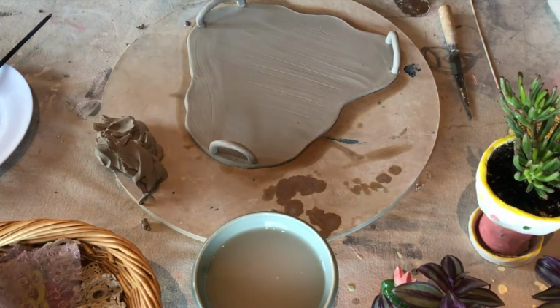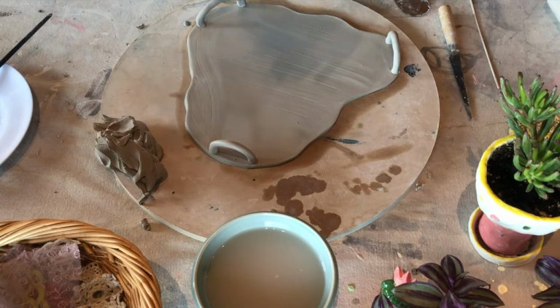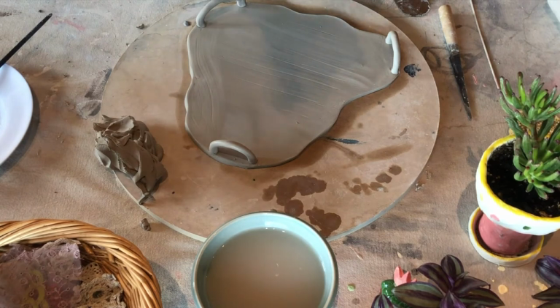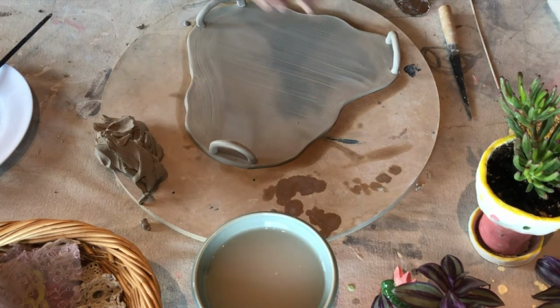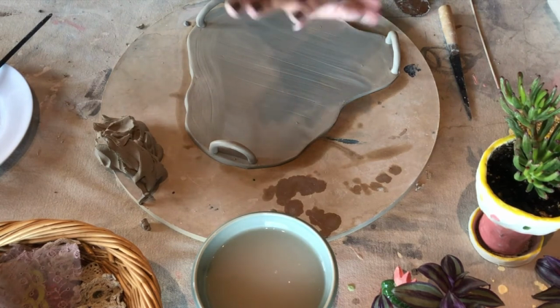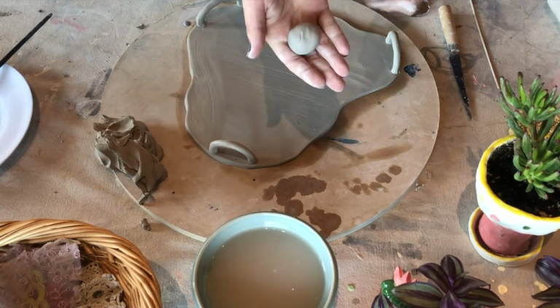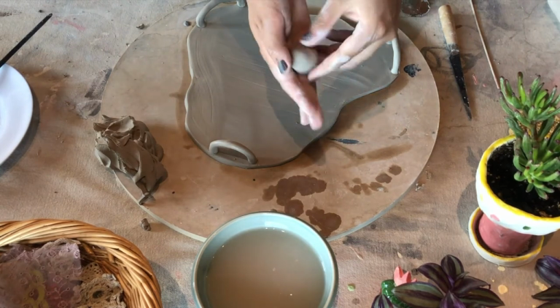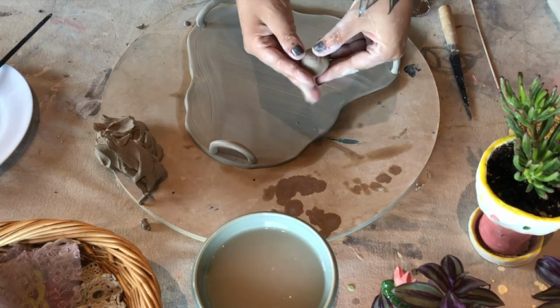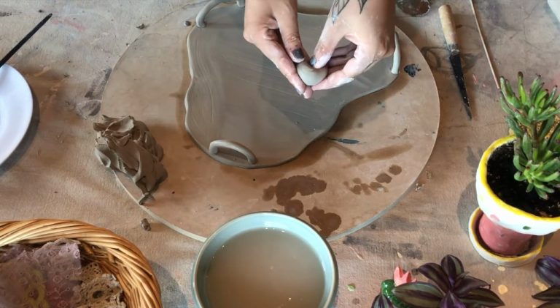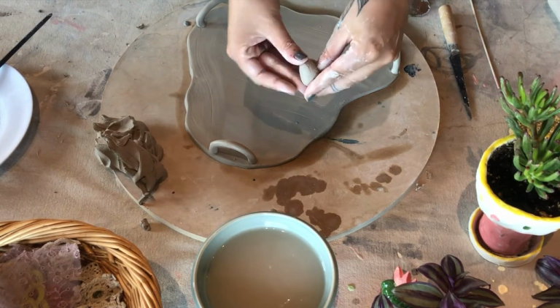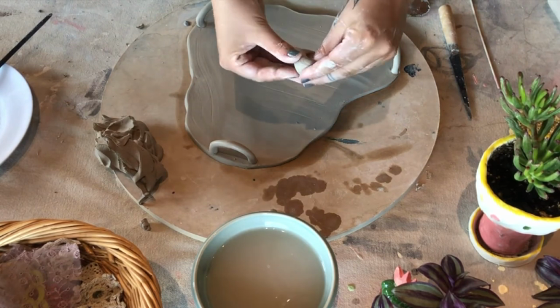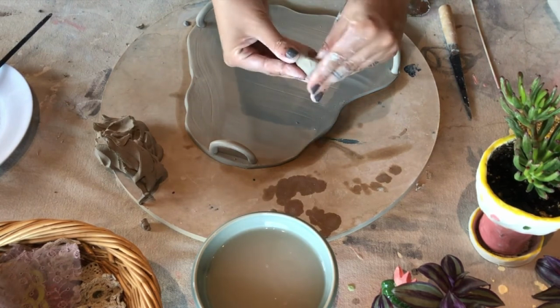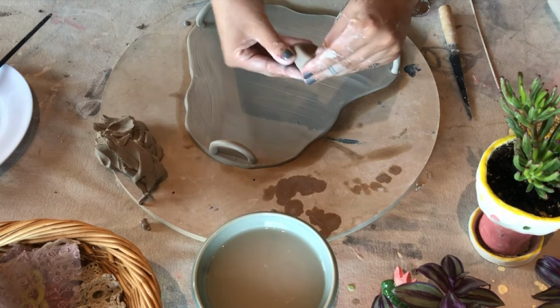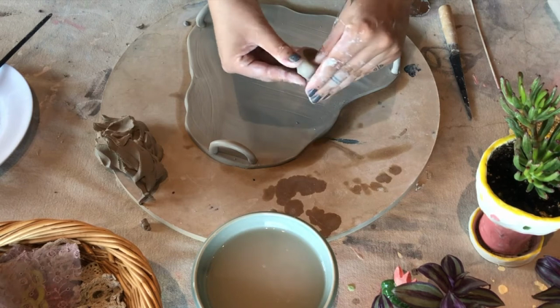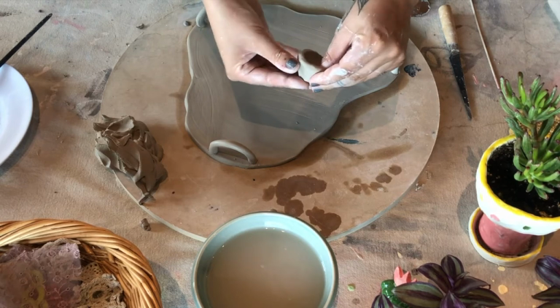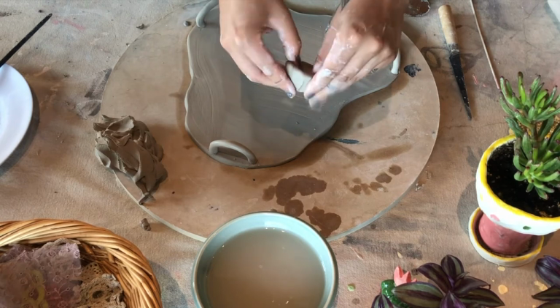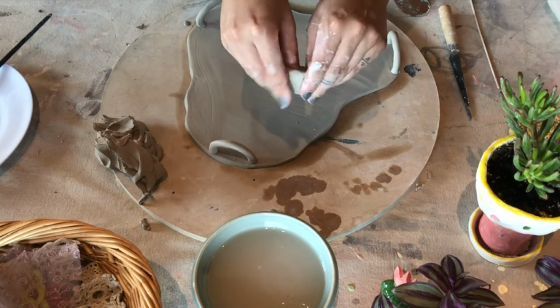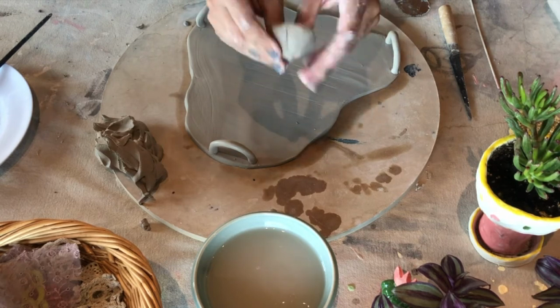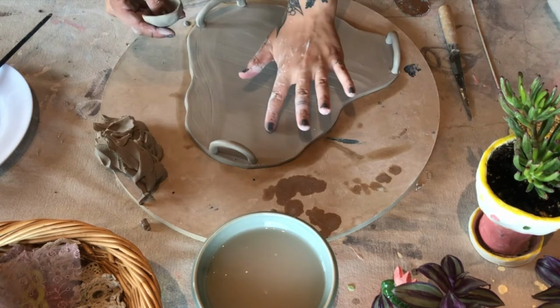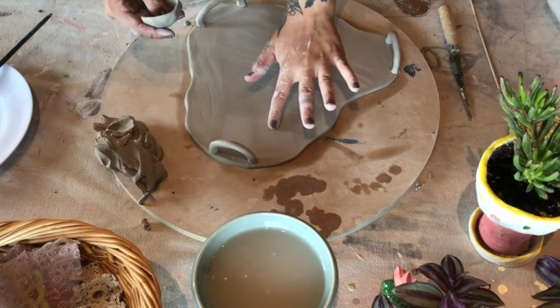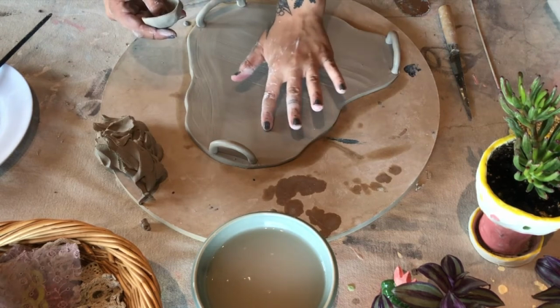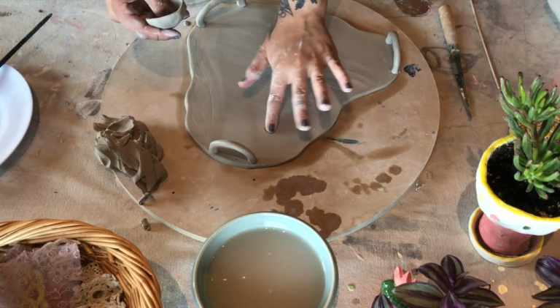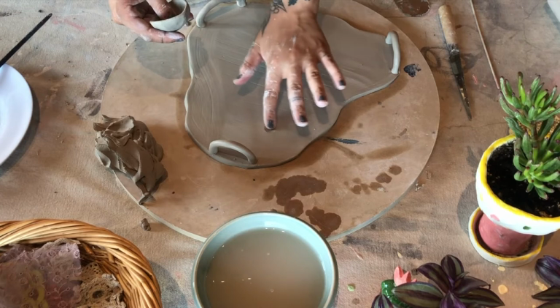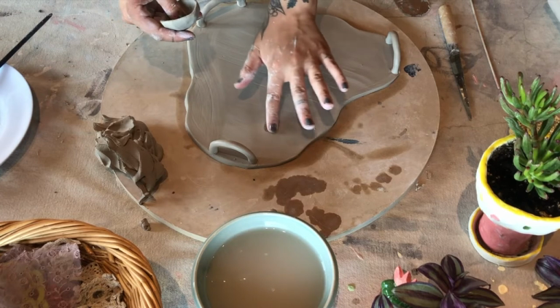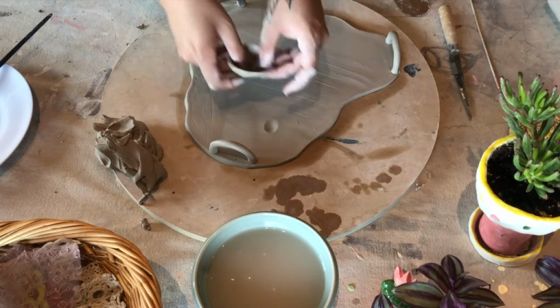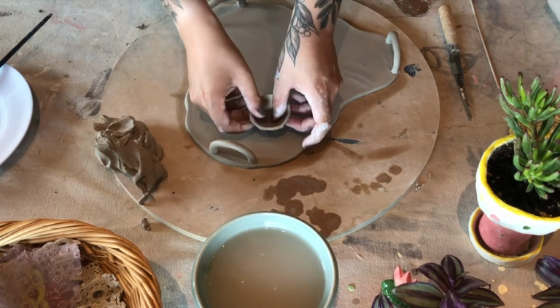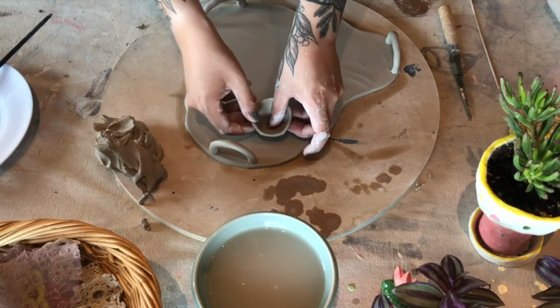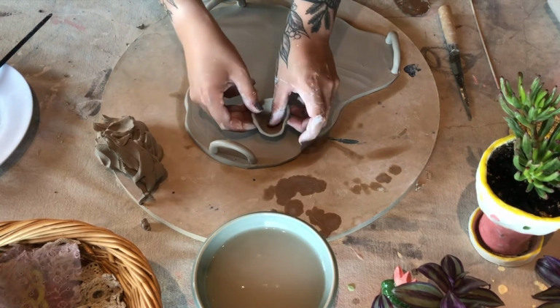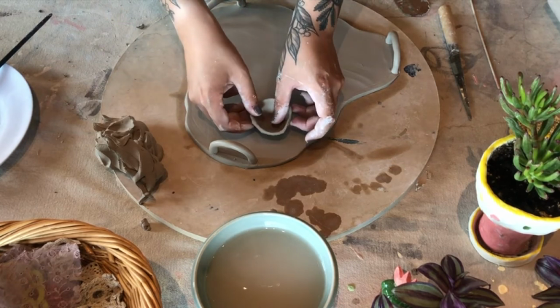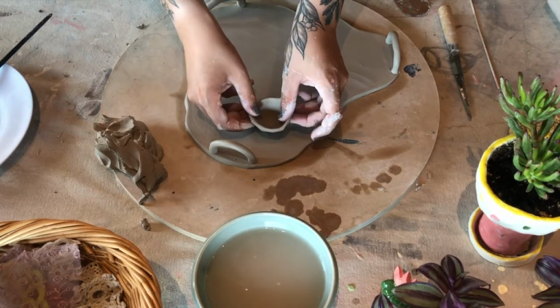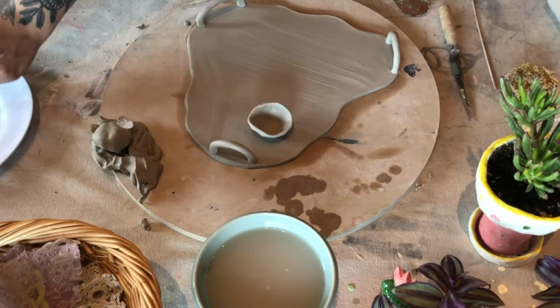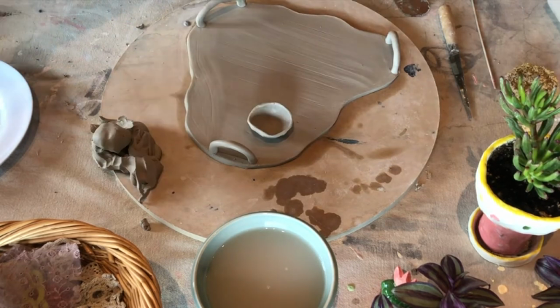Now I want to add a little dip bowl to it. I've just rolled out a small ball of clay and I'm going to put my thumb in it to make a tiny pinch pot, going all the way around pinching. When you make little bowls like this, I find it good to add a little divot in your plate so that they'll sit nicely once everything is fired.